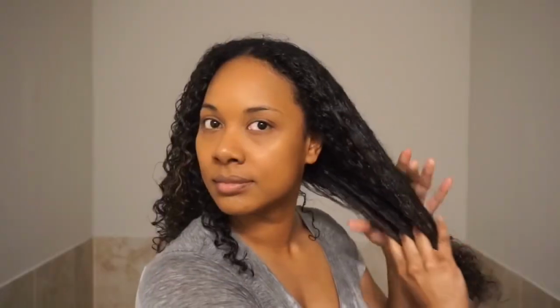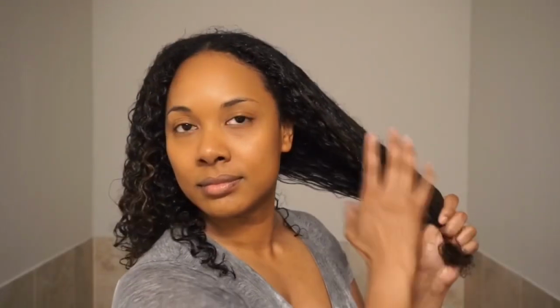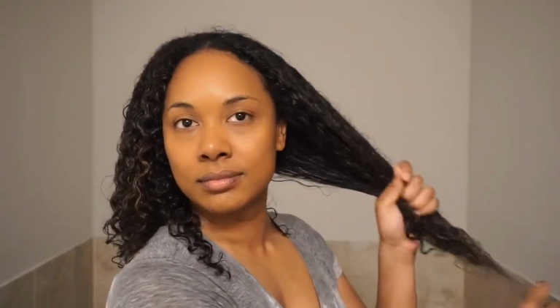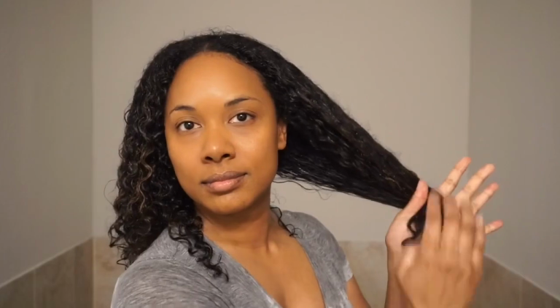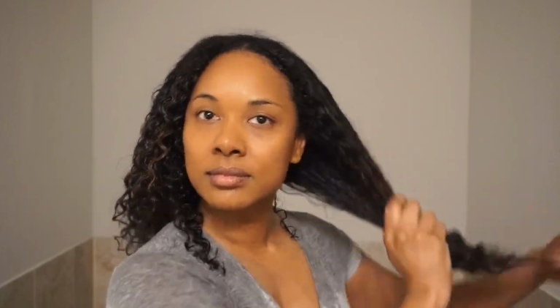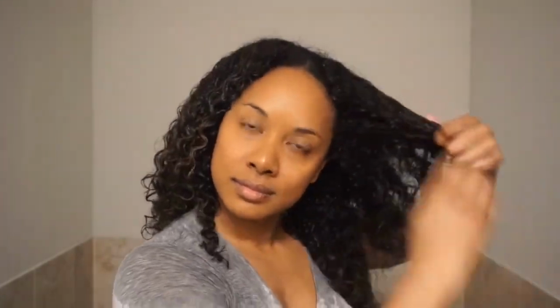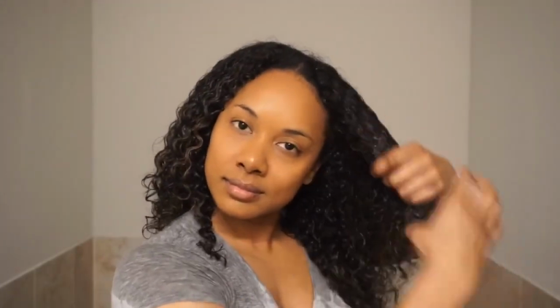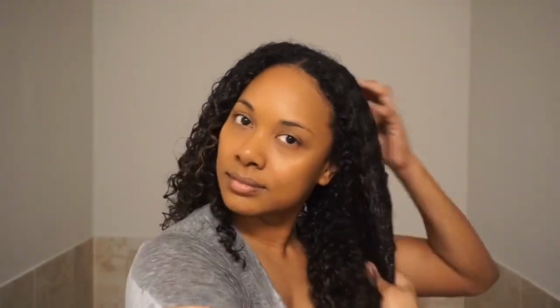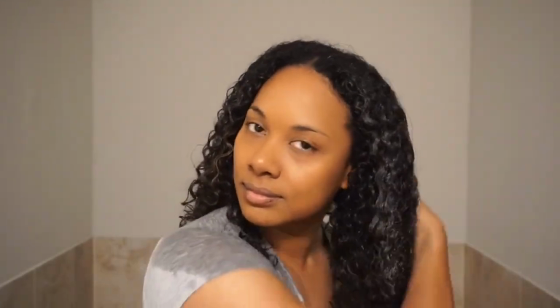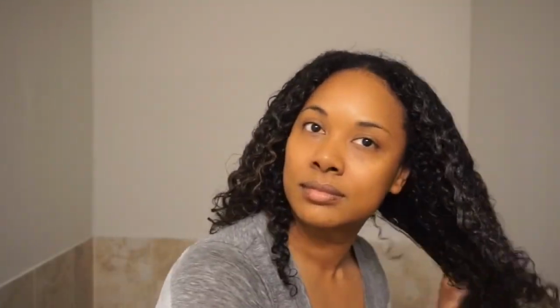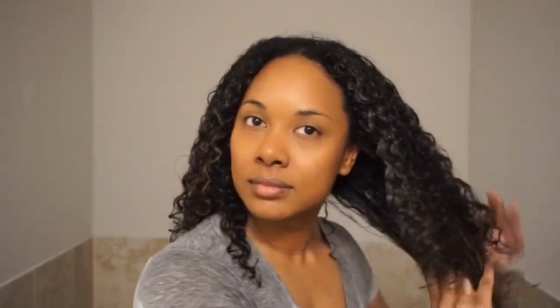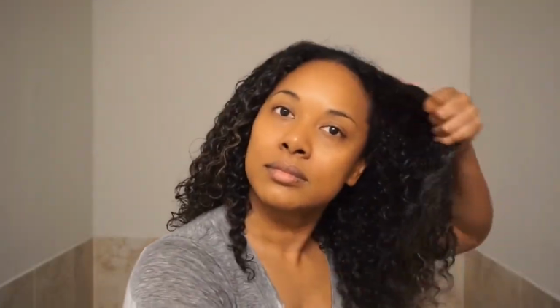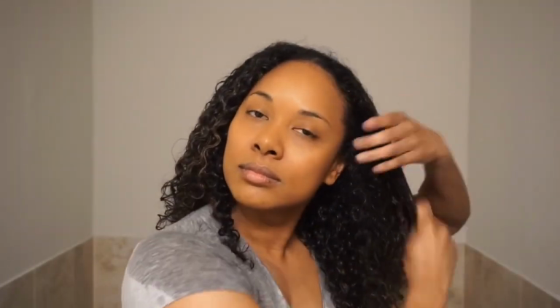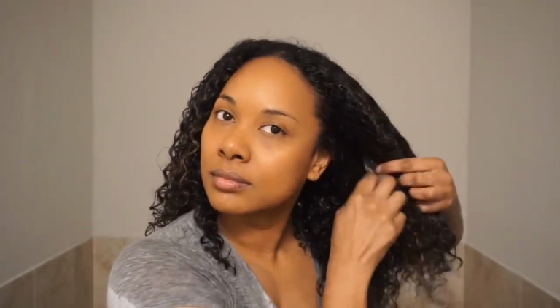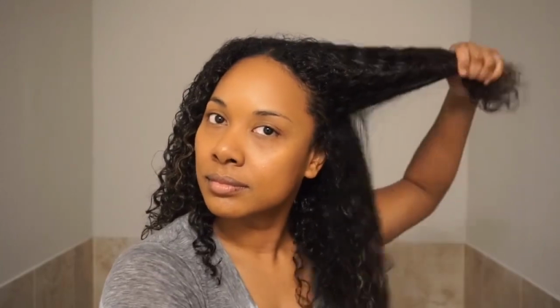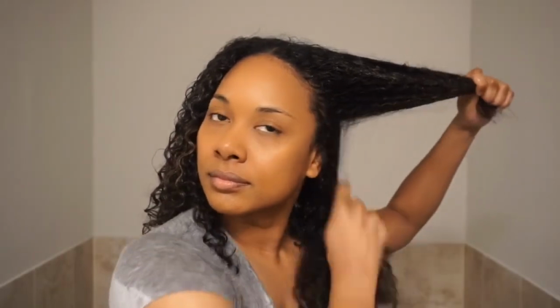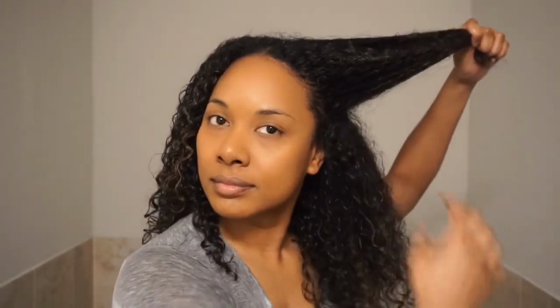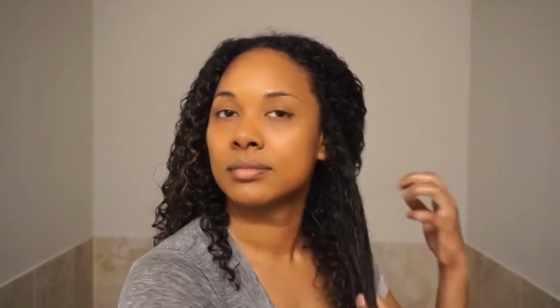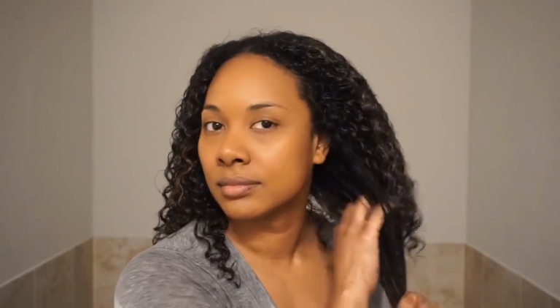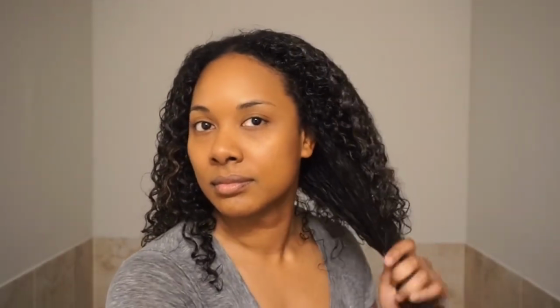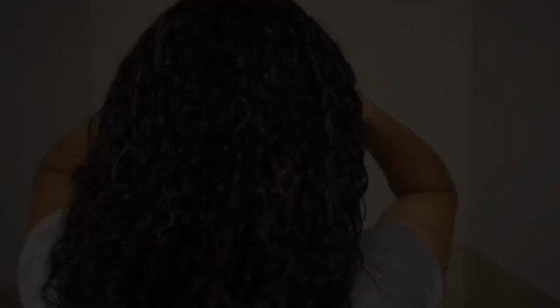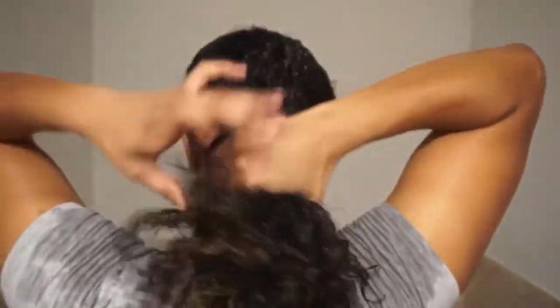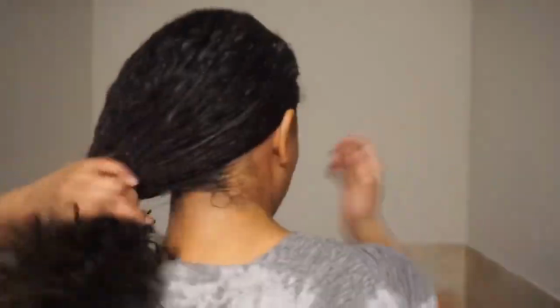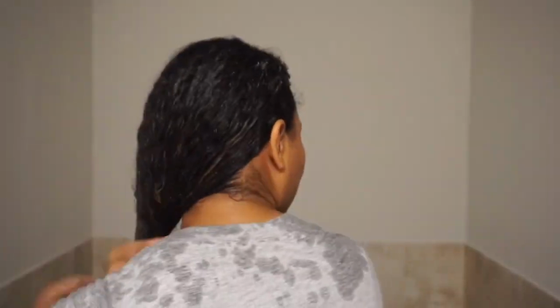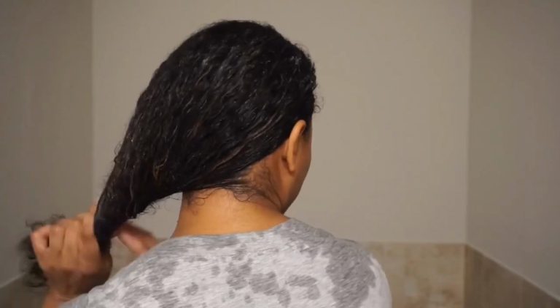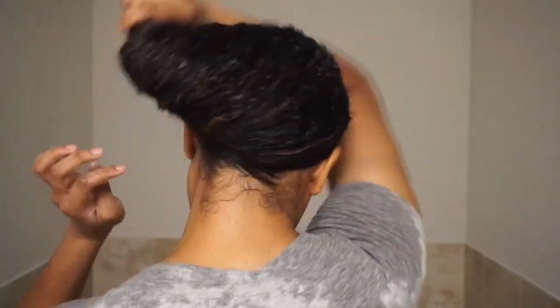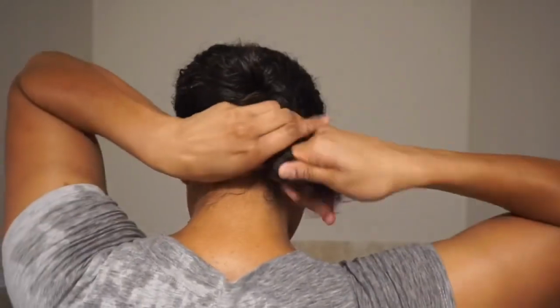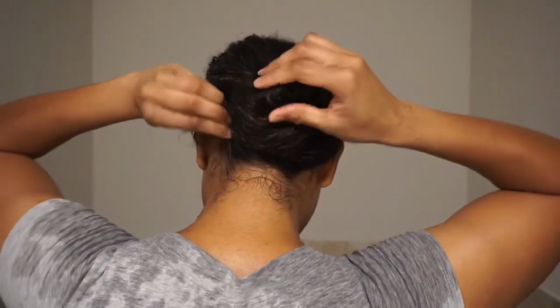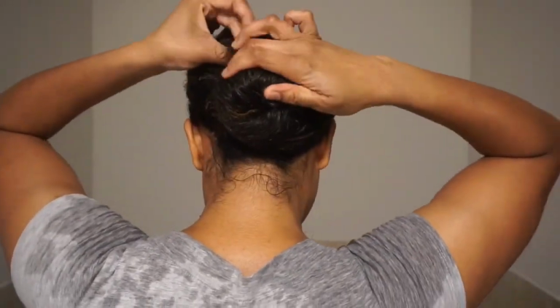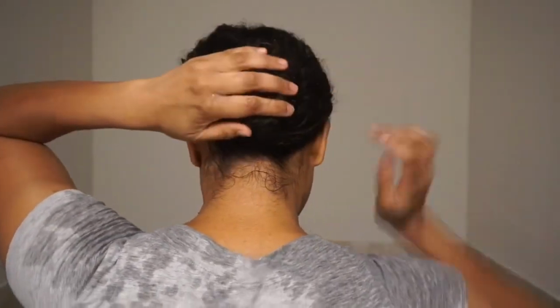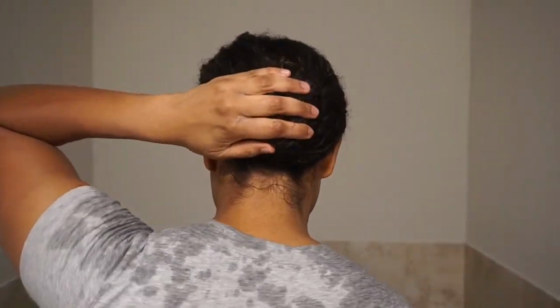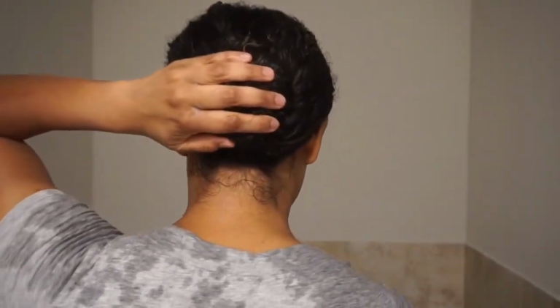This has pretty much been the only thing I've changed or added into my routine since dyeing my hair. I'm still washing once a week and deep conditioning once a week, except I'm adding the Olaplex treatment prior to that. I use this before wash day by applying it to damp hair and letting it sit for at least 20 minutes.